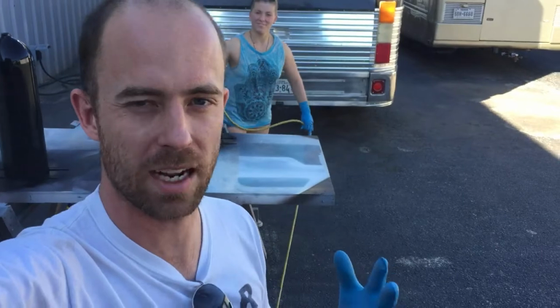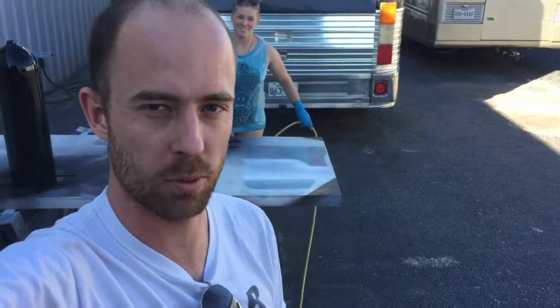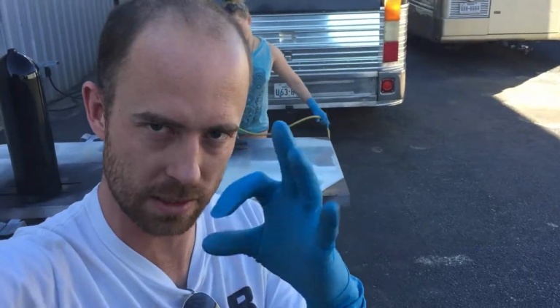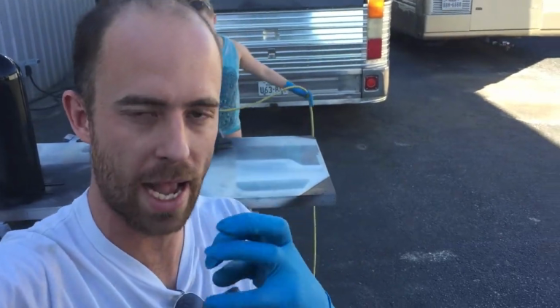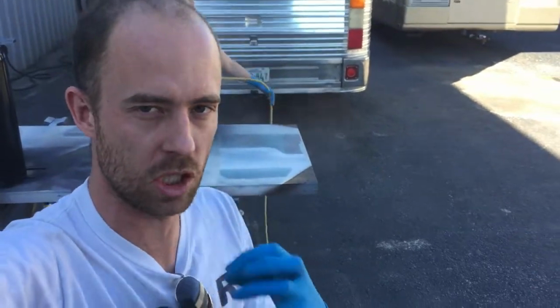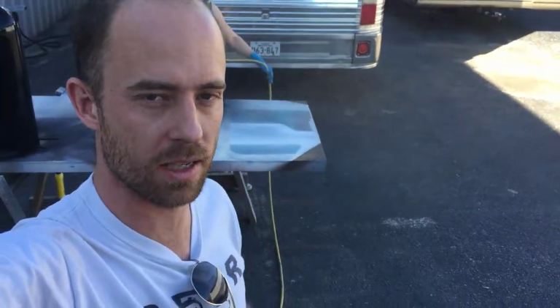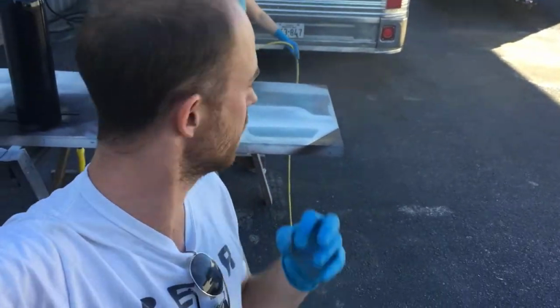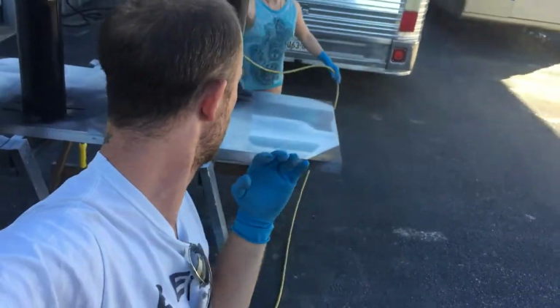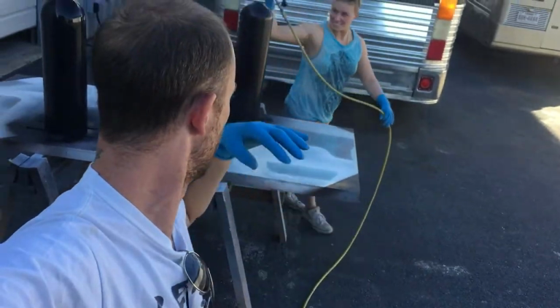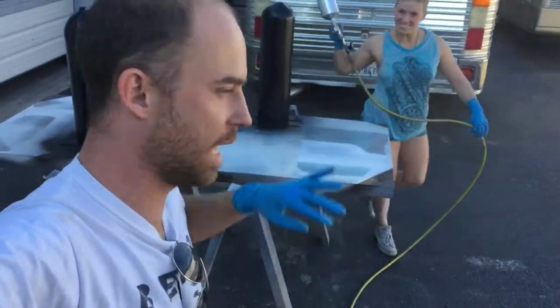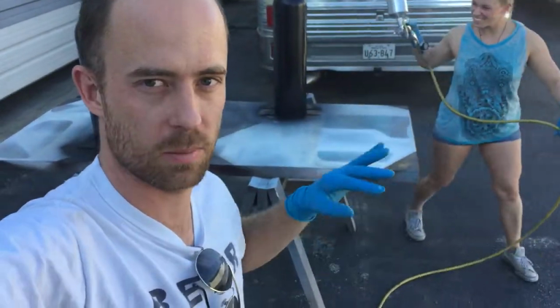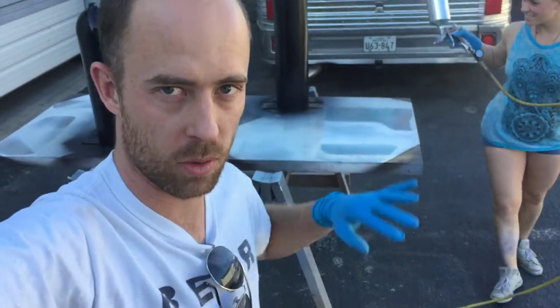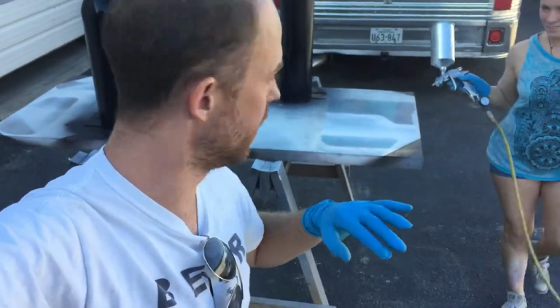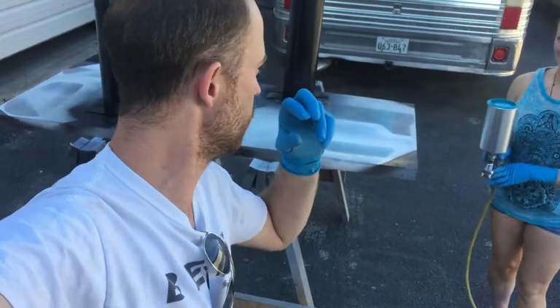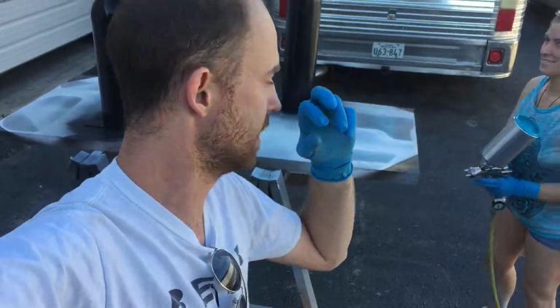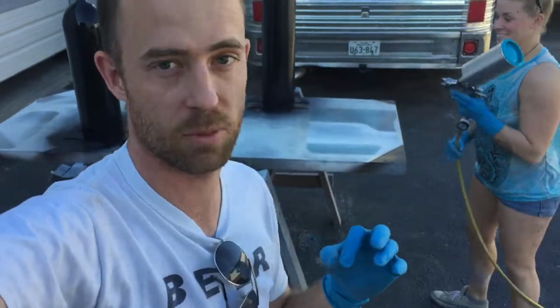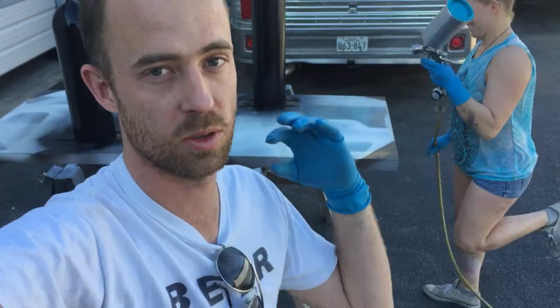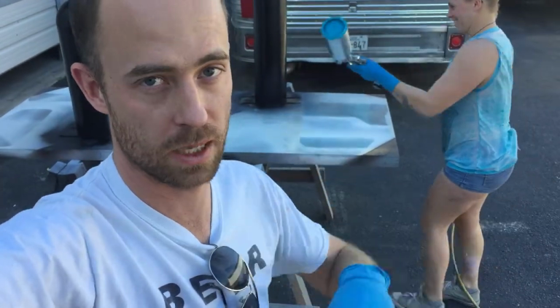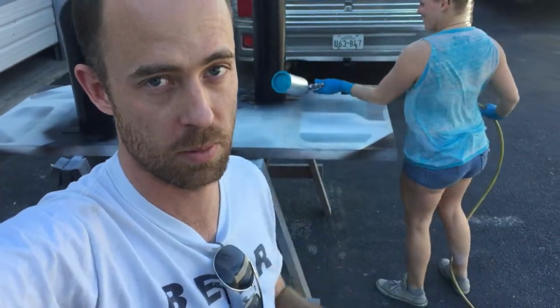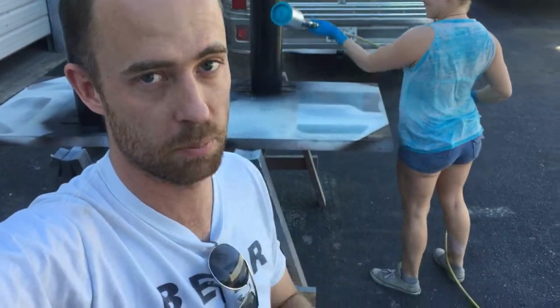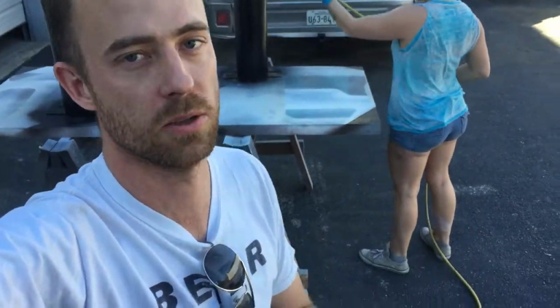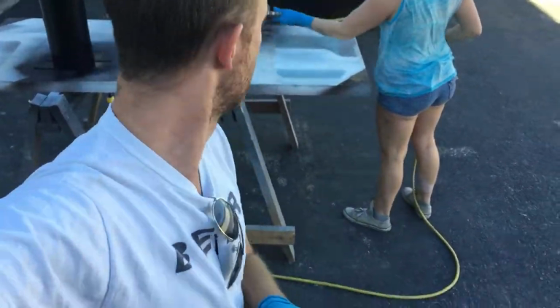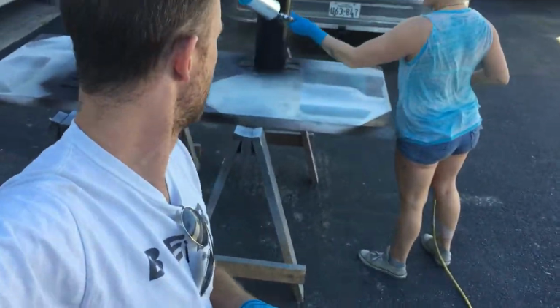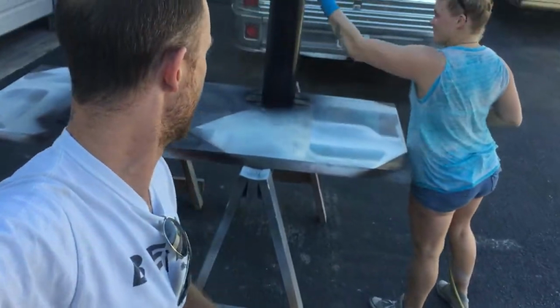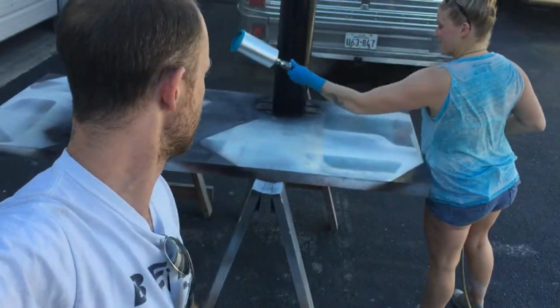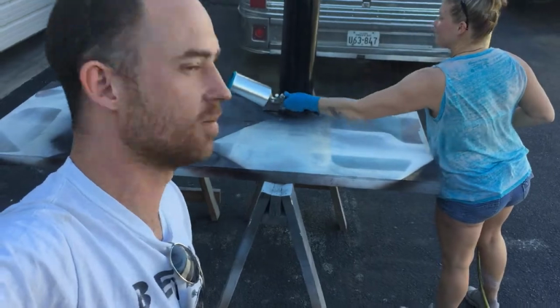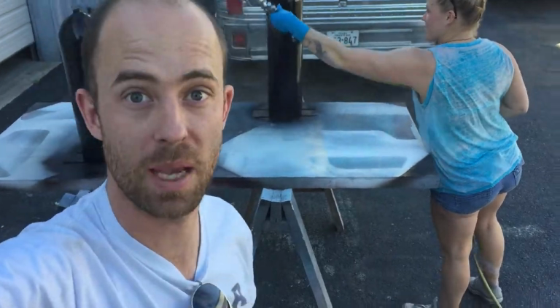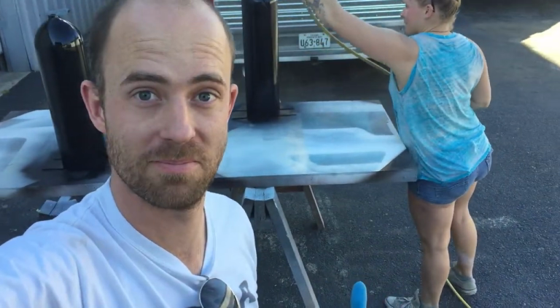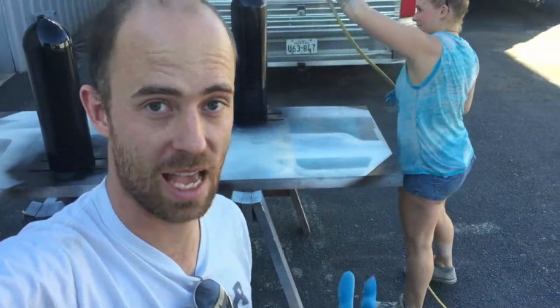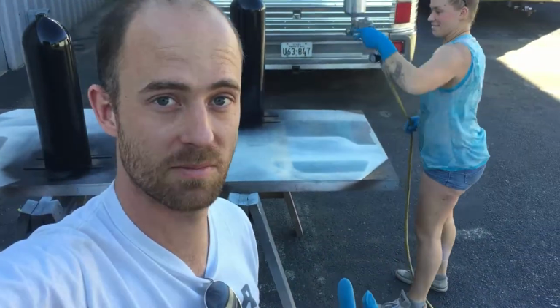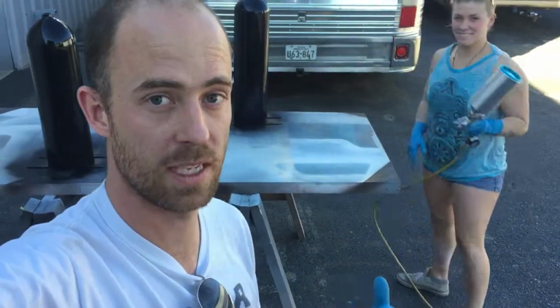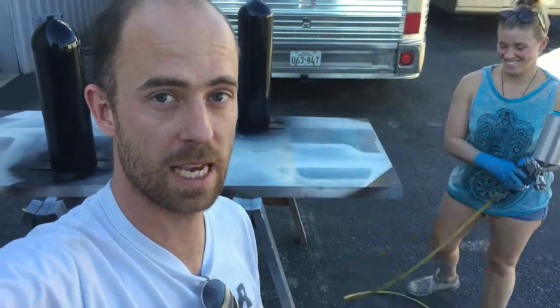A tack rag is like this little waxy cheesecloth. You wipe it down with some kind of alcohol and then use the tack rag to pick up the remaining particles, and then you can paint. So yeah, we'll see how it comes out.